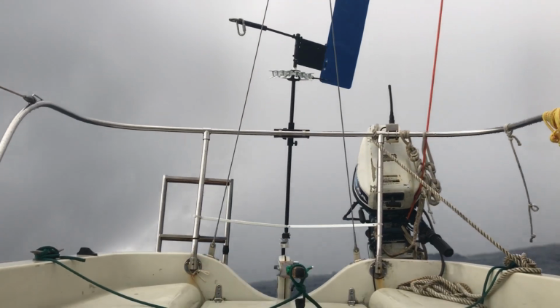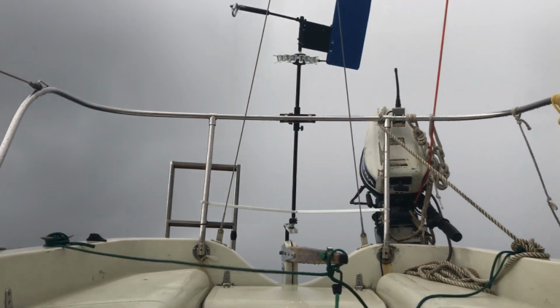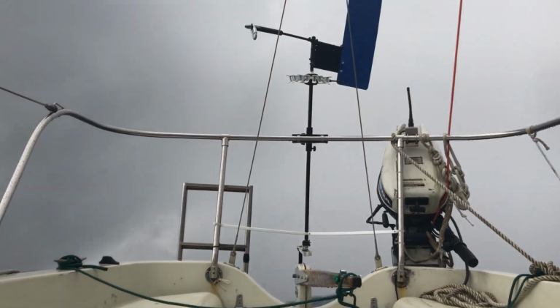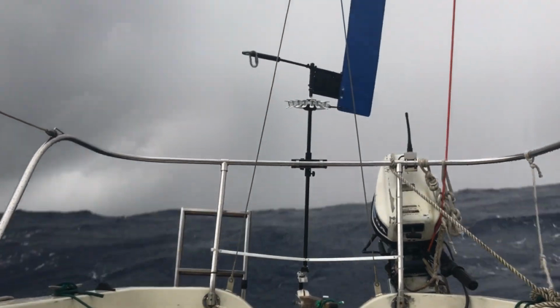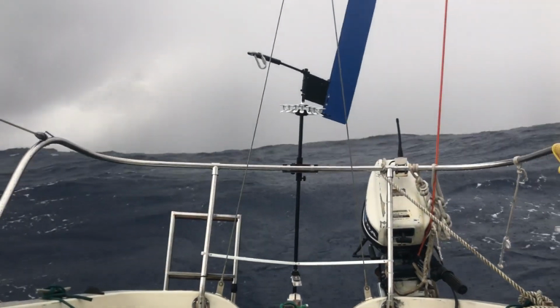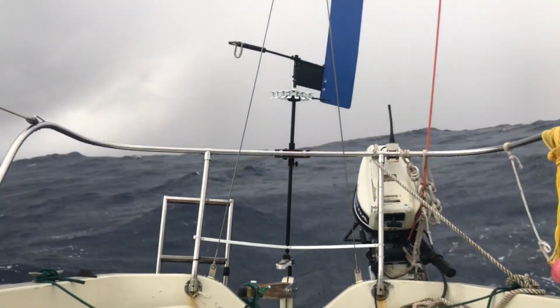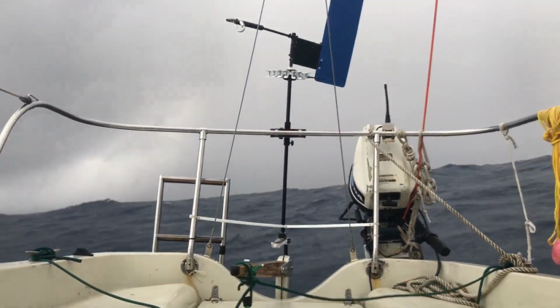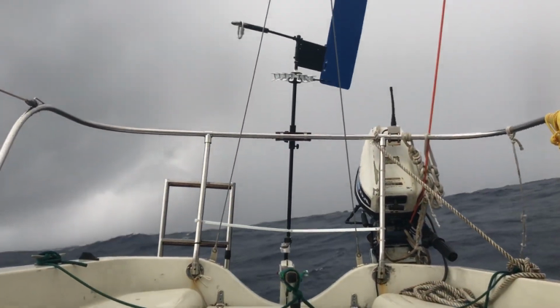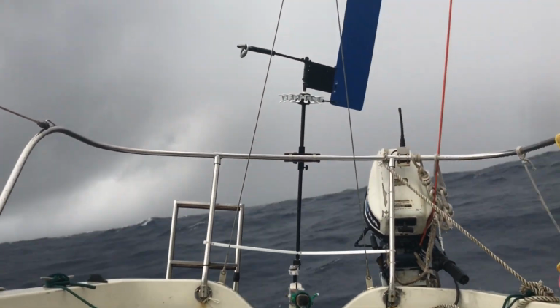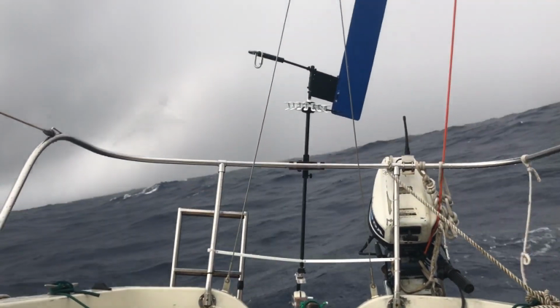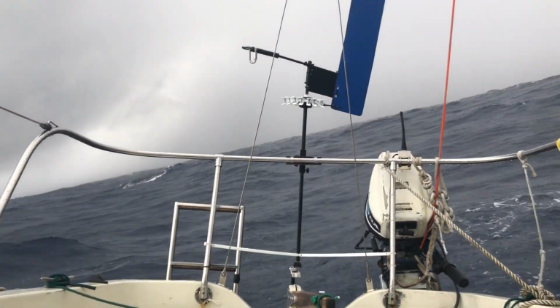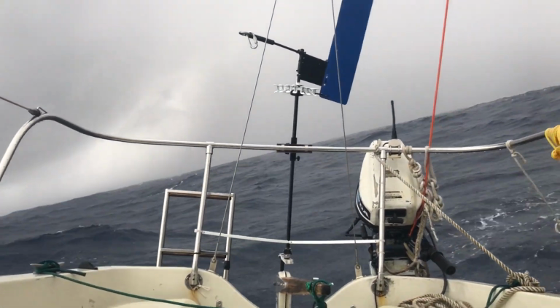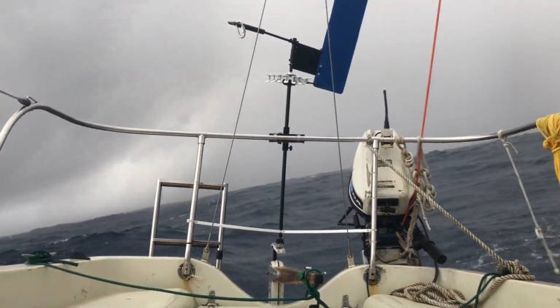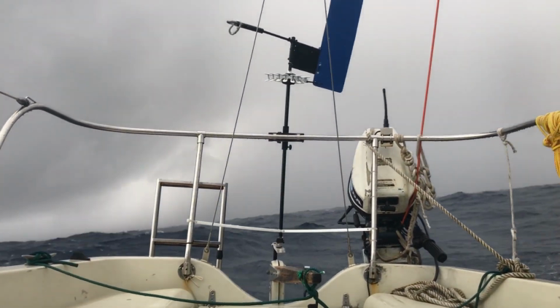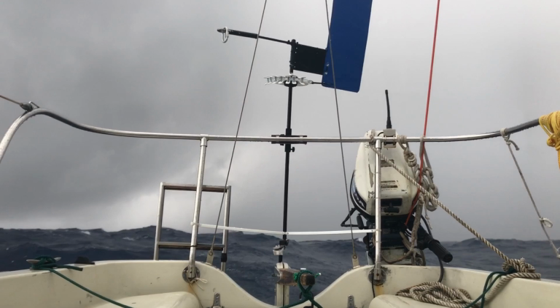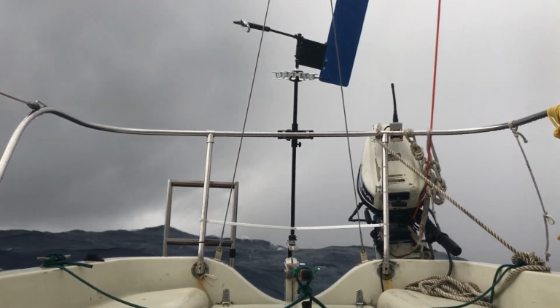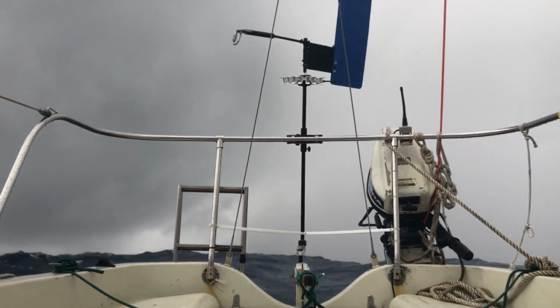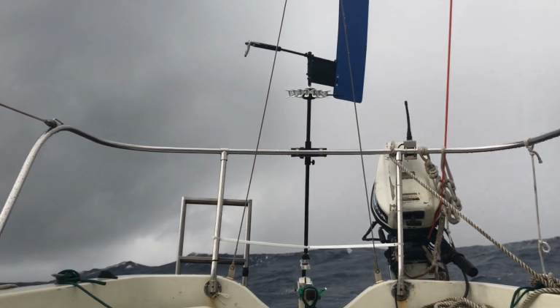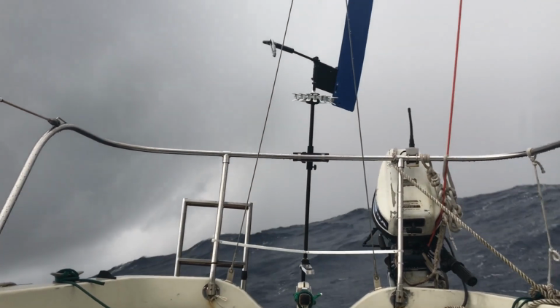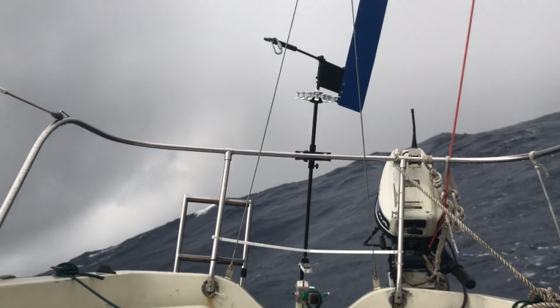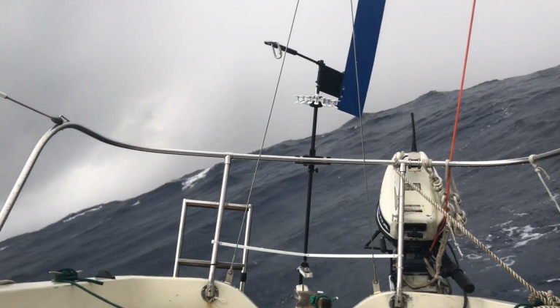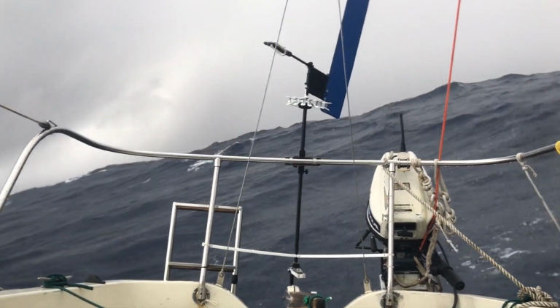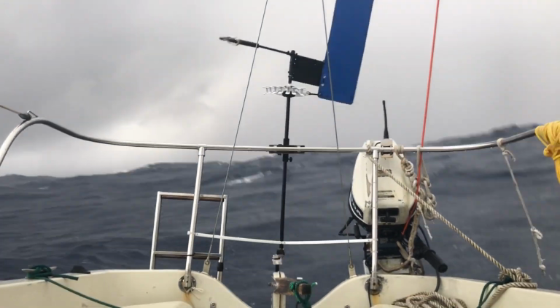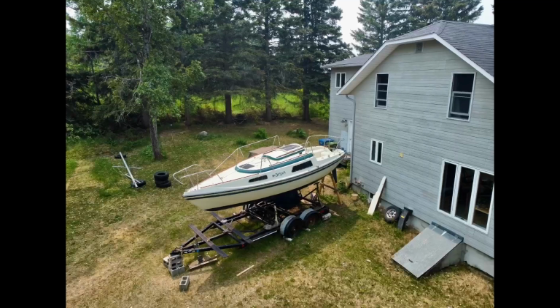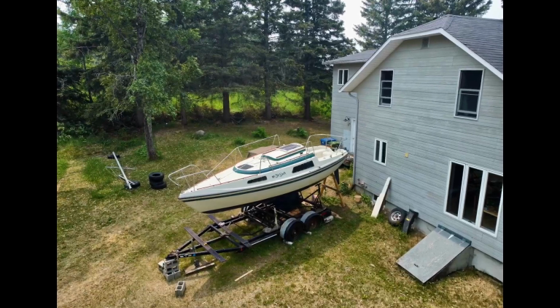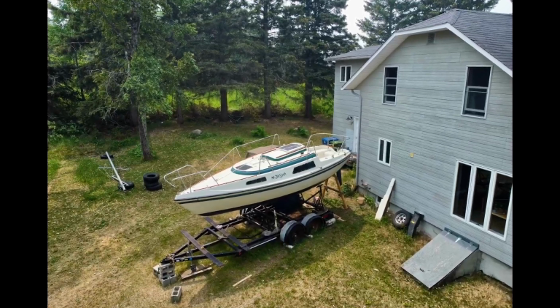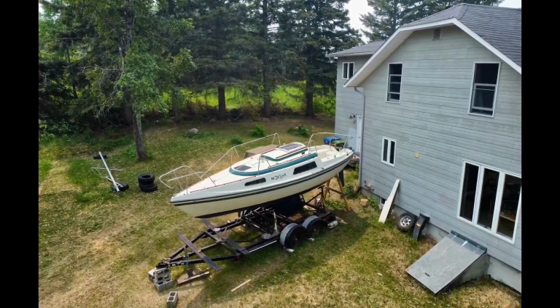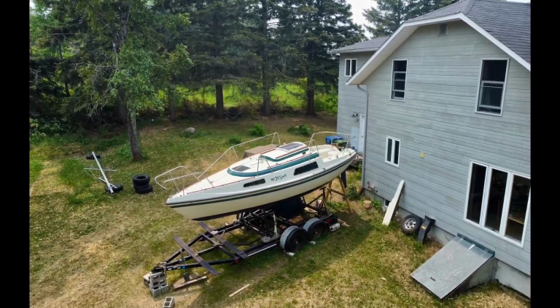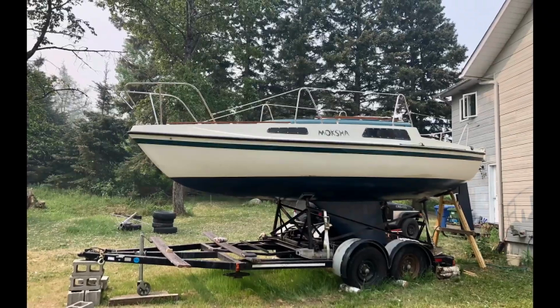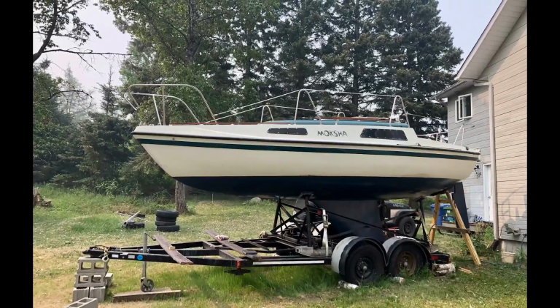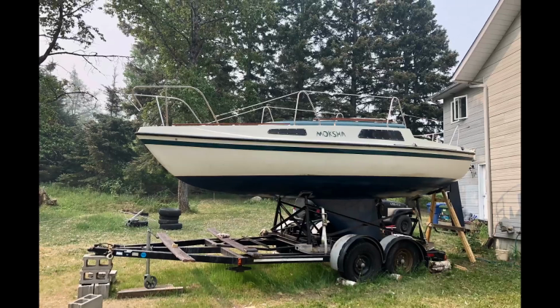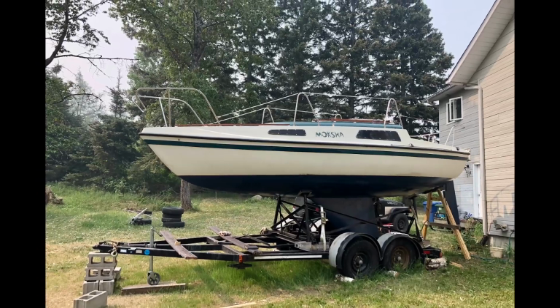Originally, I built my wind vane using scrap materials and a microphone stand. It was very flimsy and I built it more as a test, since at the time my sailboat was on a trailer and I had never sailed it so far.